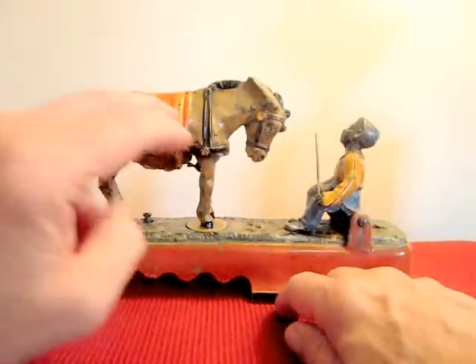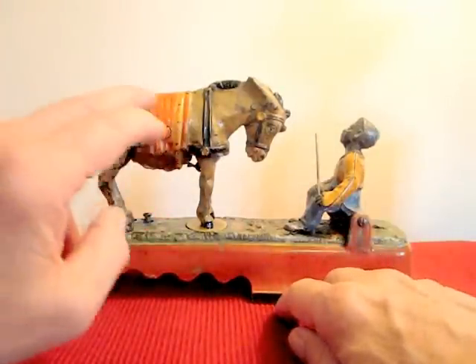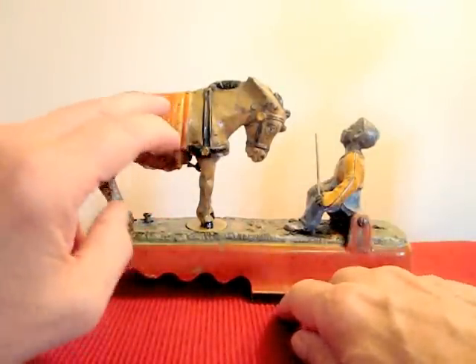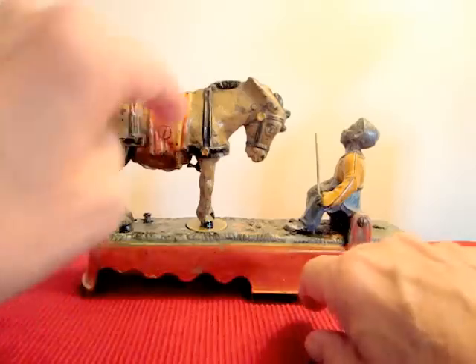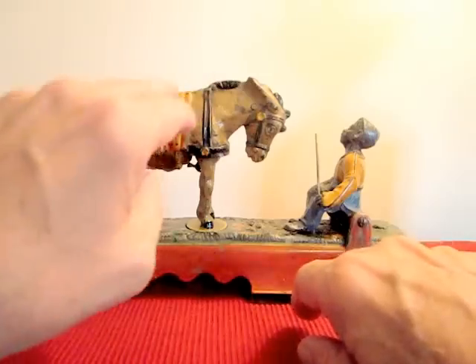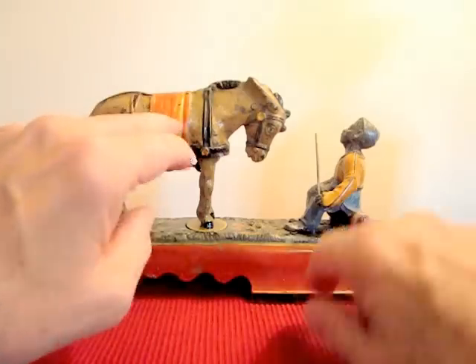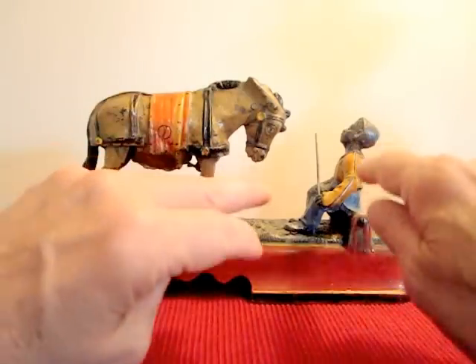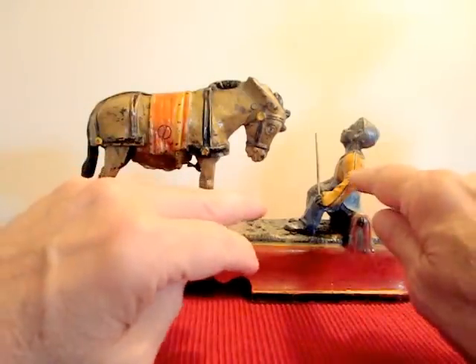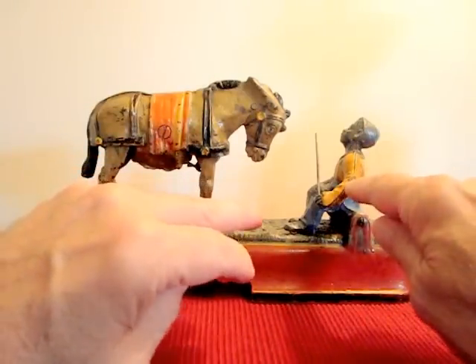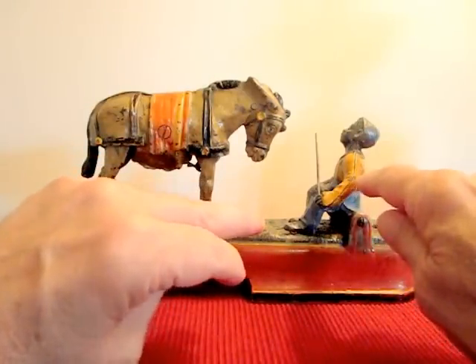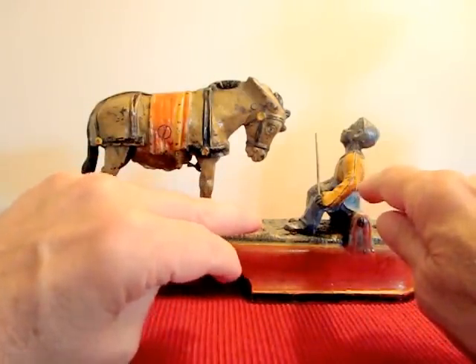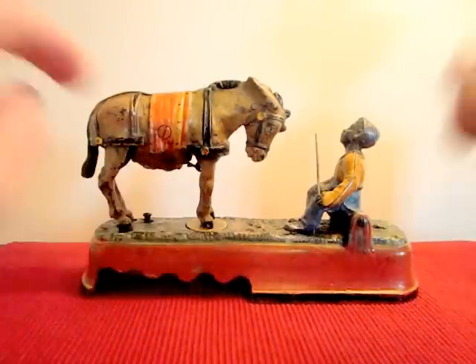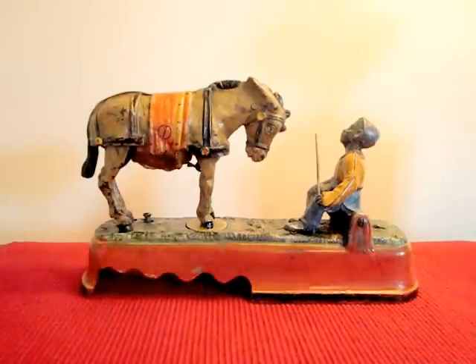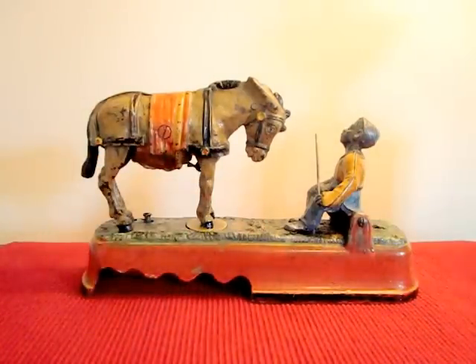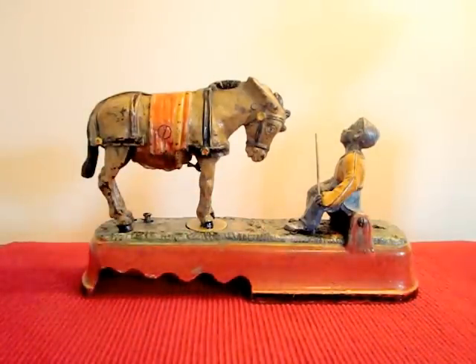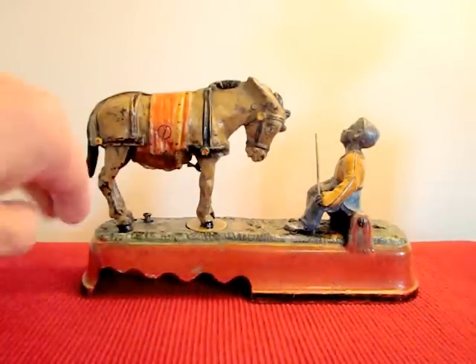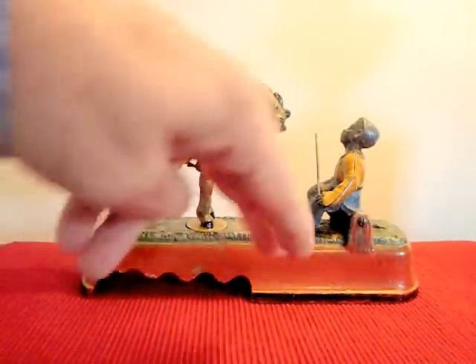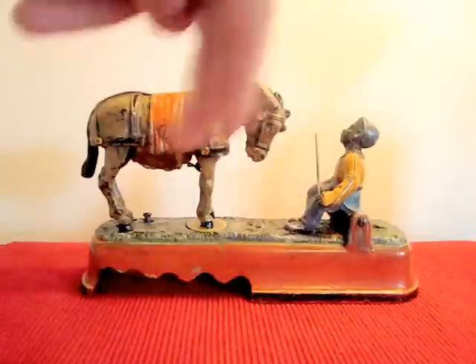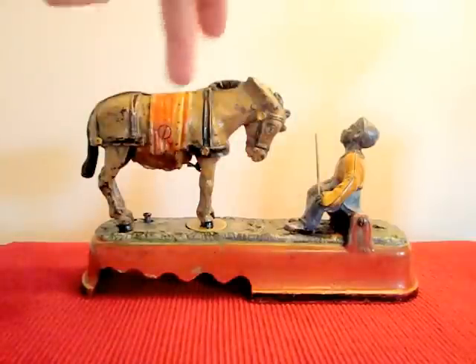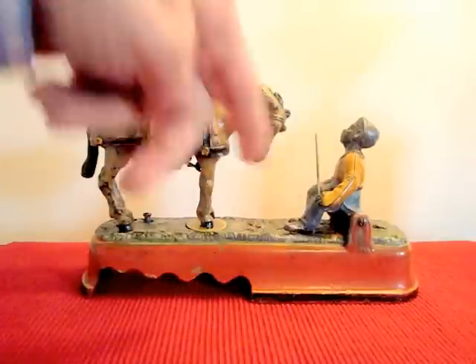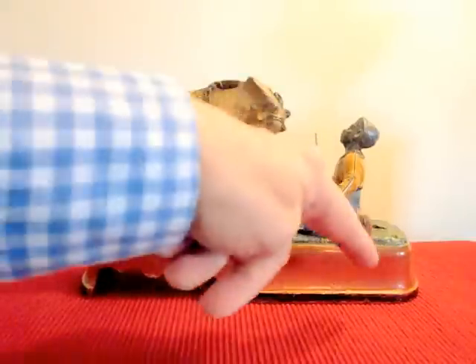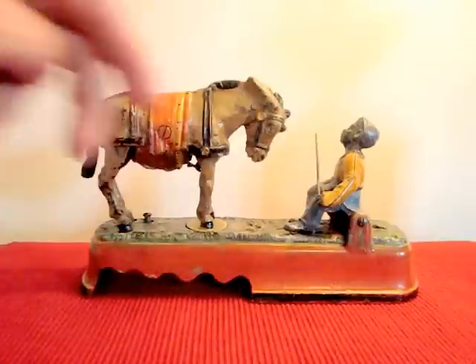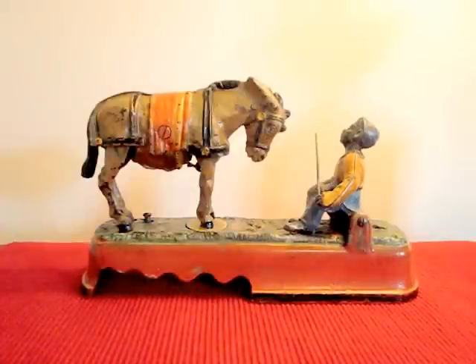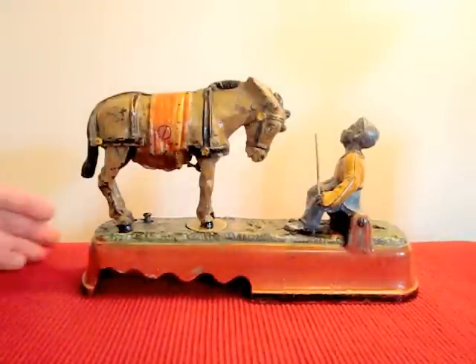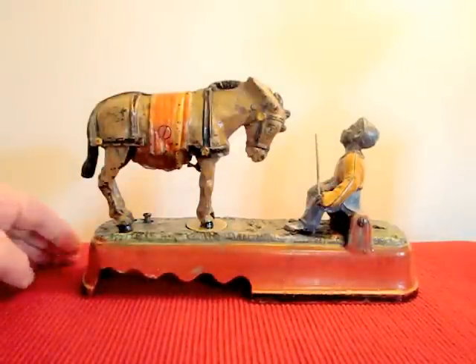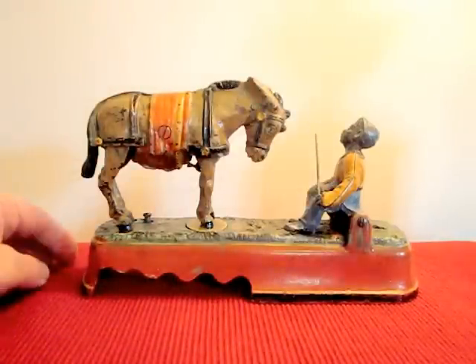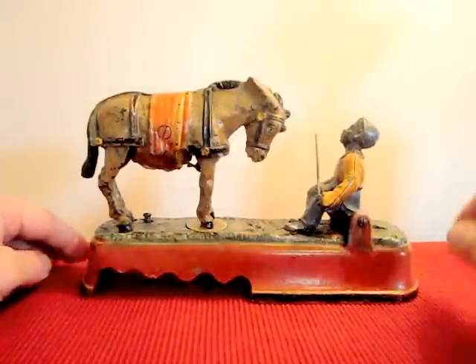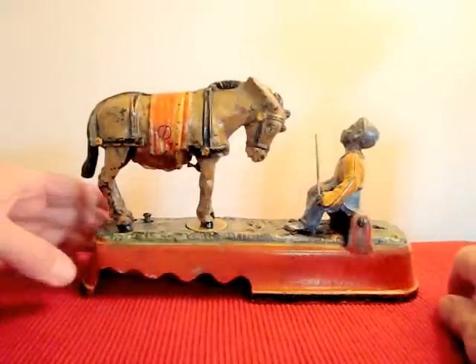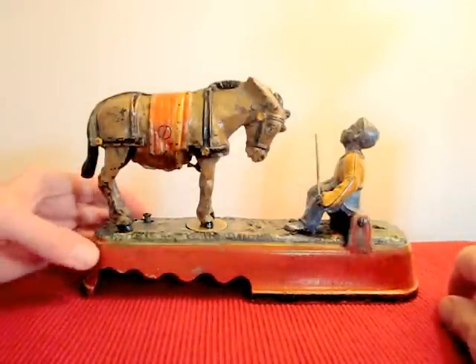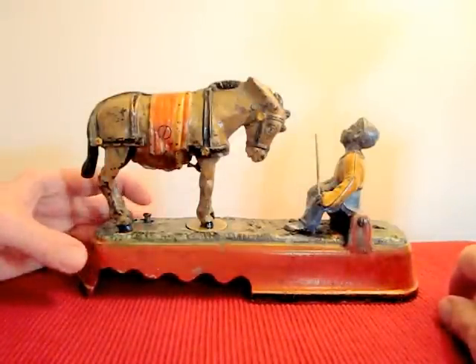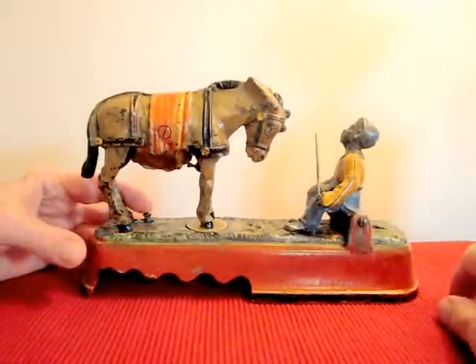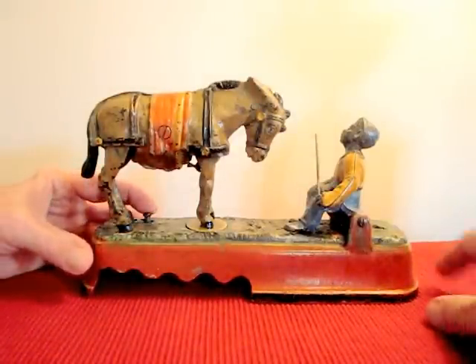Actually, the mule doesn't actually strike the boy — it looks like it, but it doesn't. It flips around and there's a catch on the bottom. There are two separate actions it takes on the bottom.